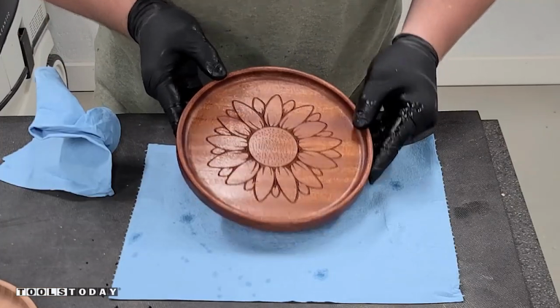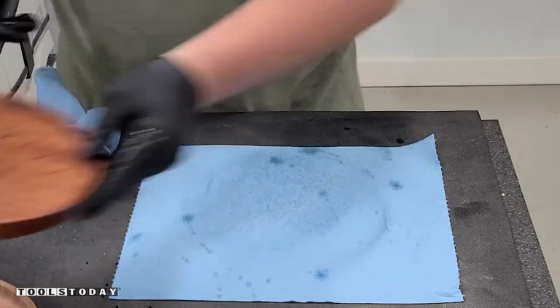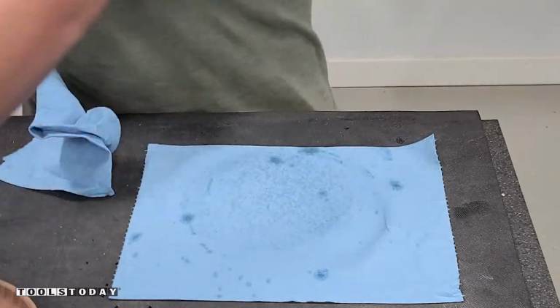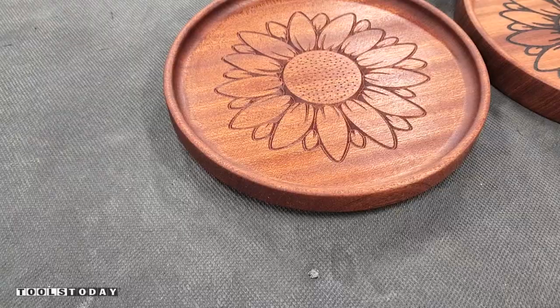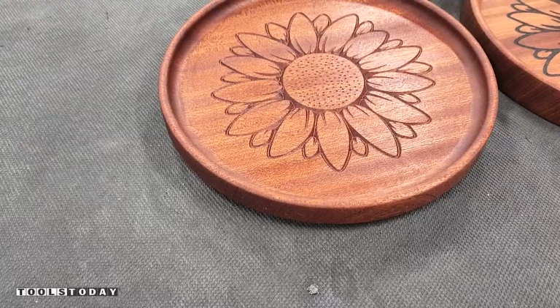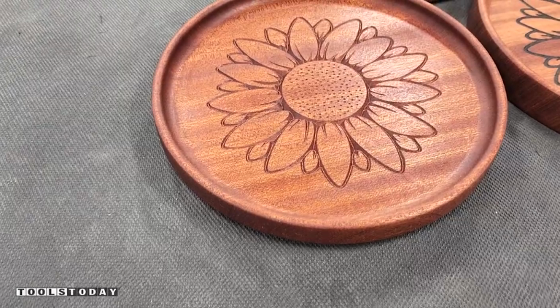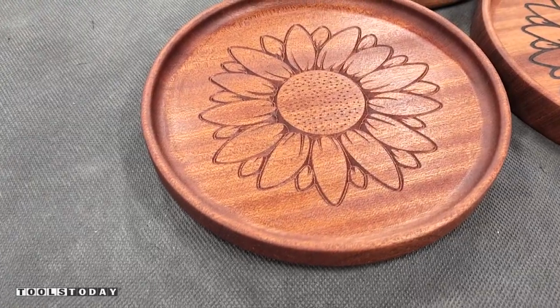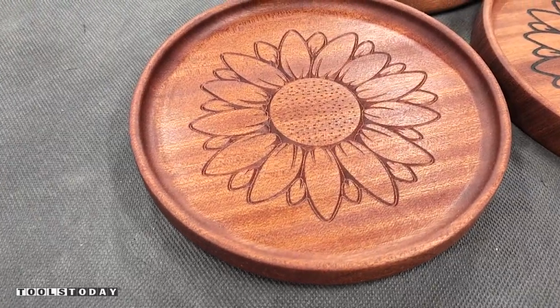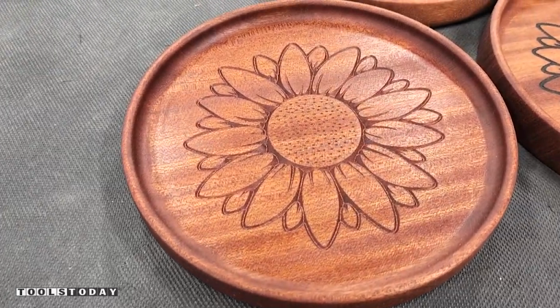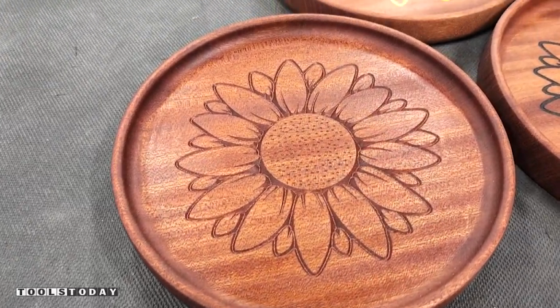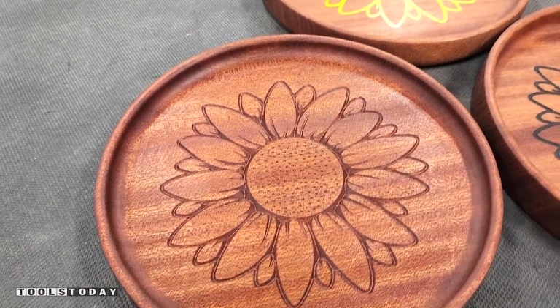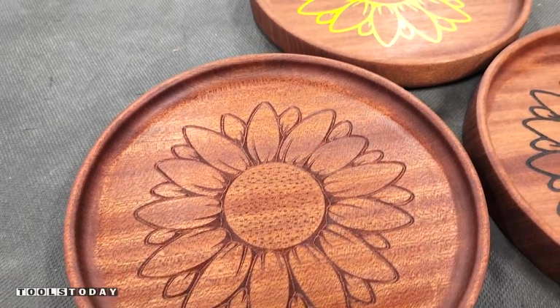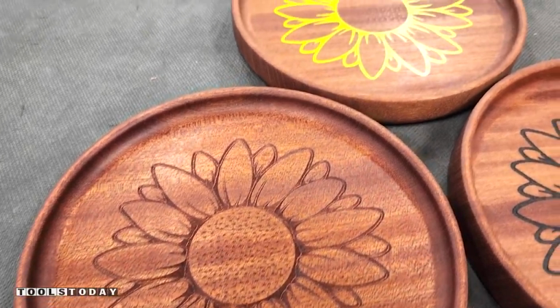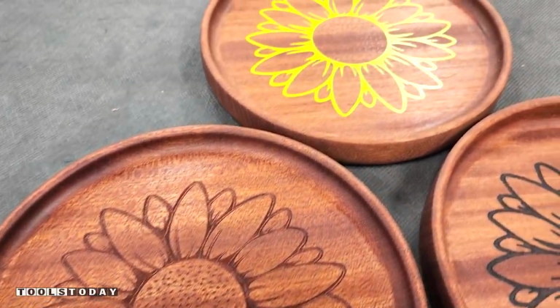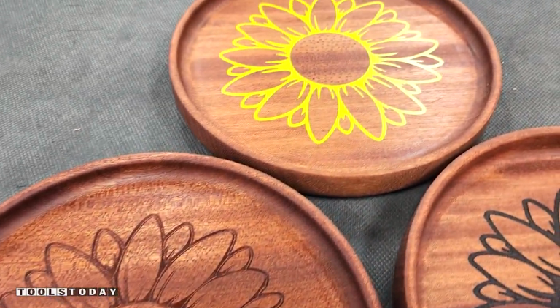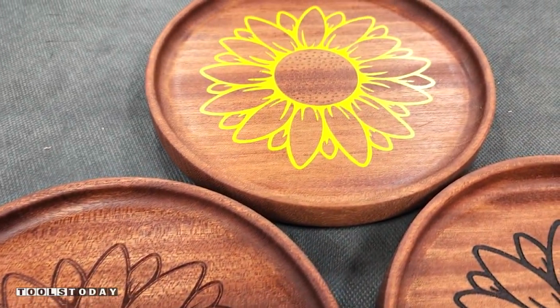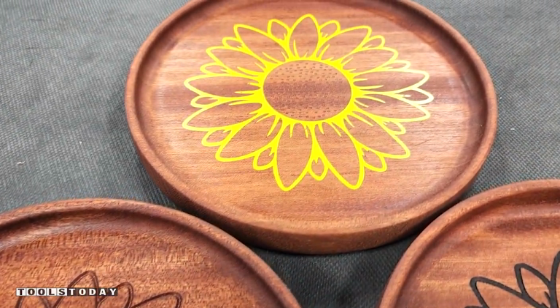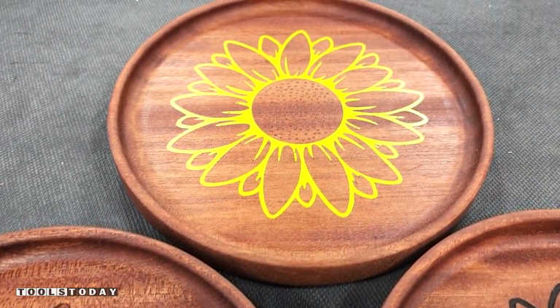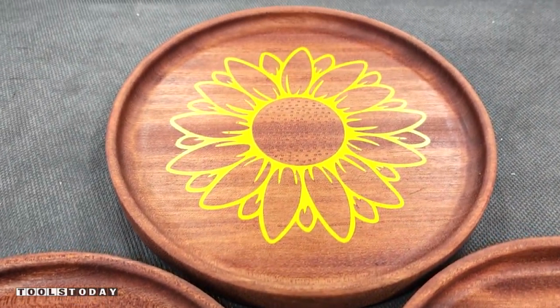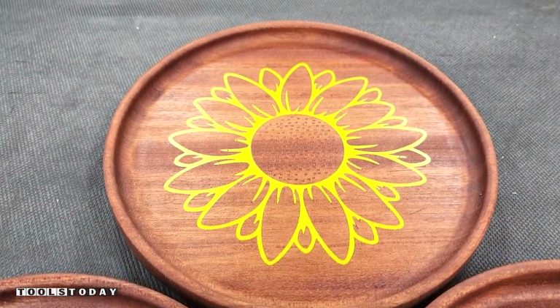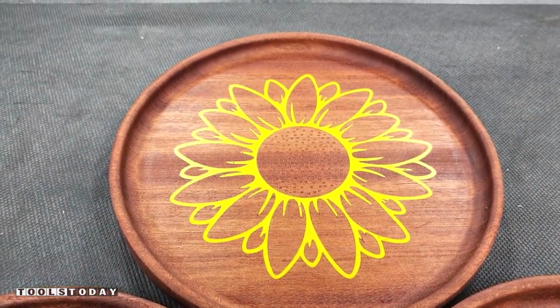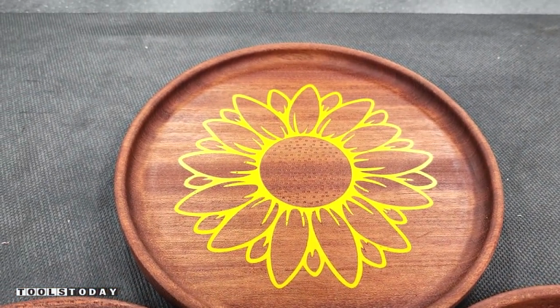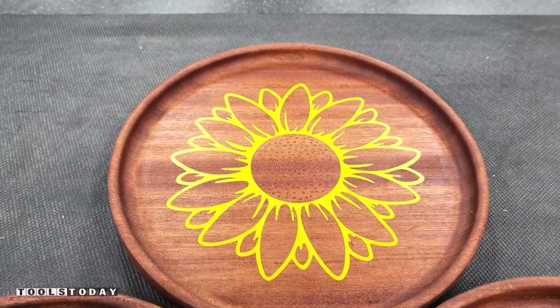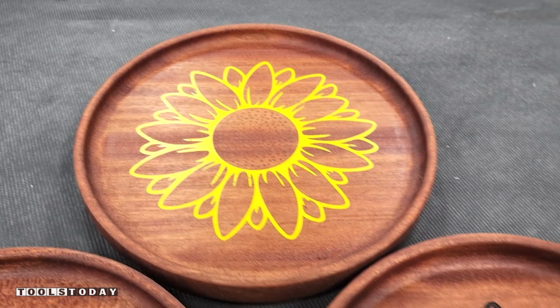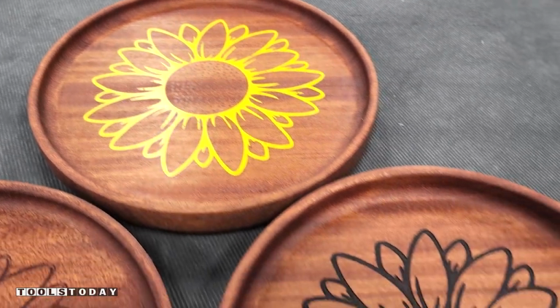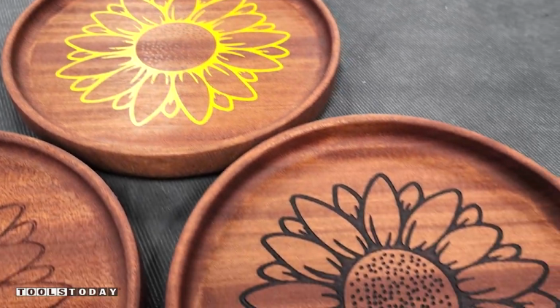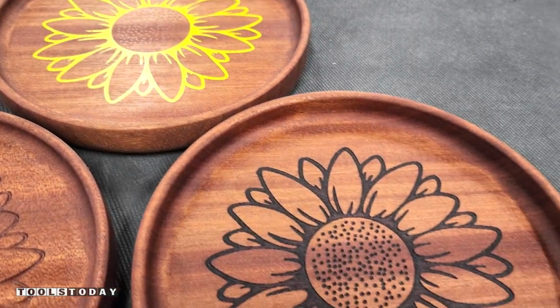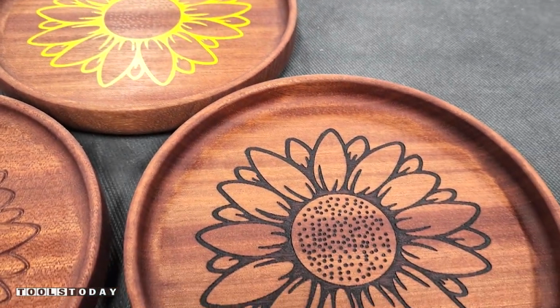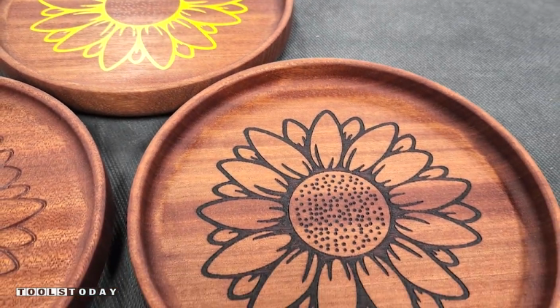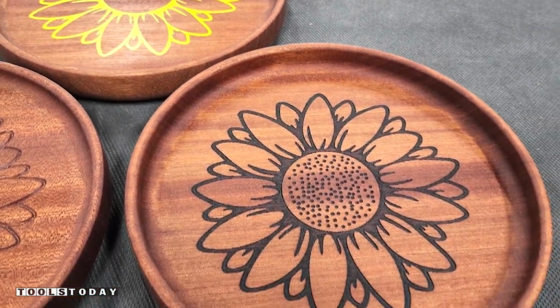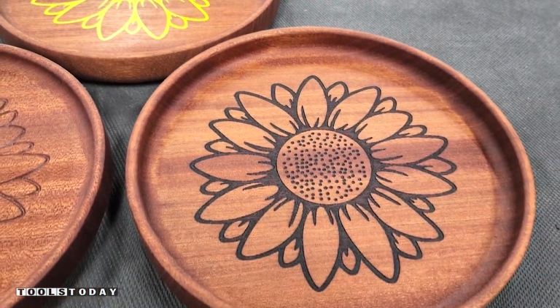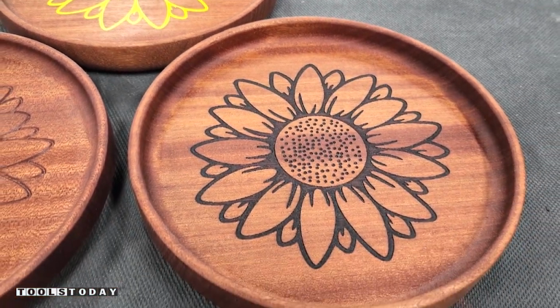It turned out absolutely beautiful. I really like the way all three of these trays turned out — it just shows that using the same design and tweaking things just a little bit, you can get three totally different looks. I'm curious to know which one is your favorite, so drop a comment below and let me know.